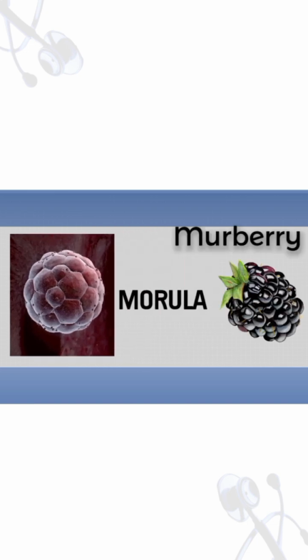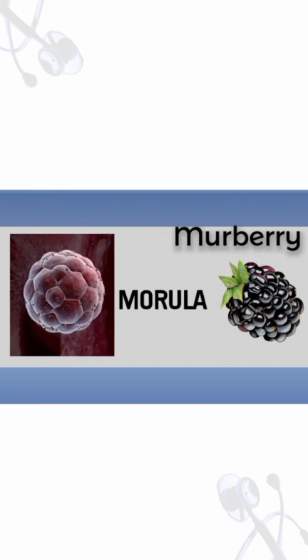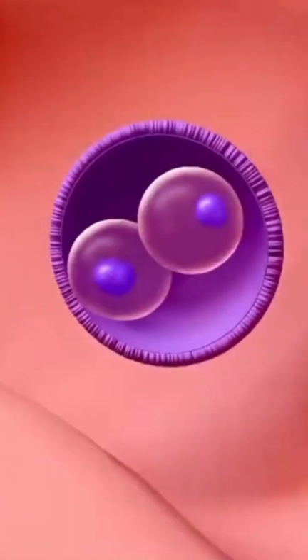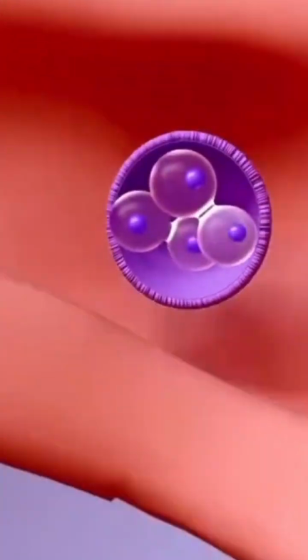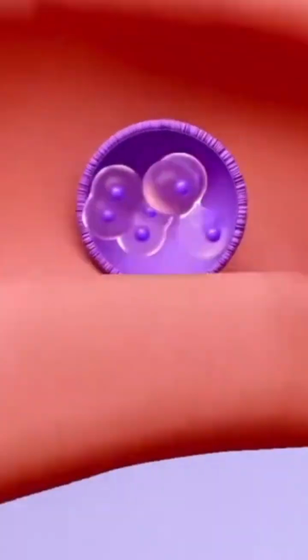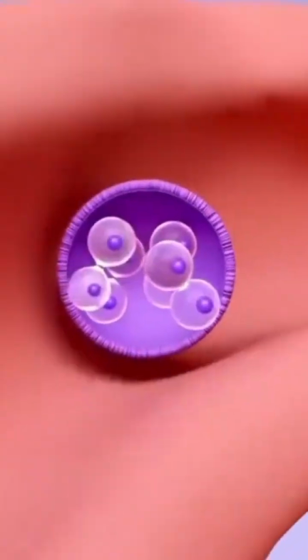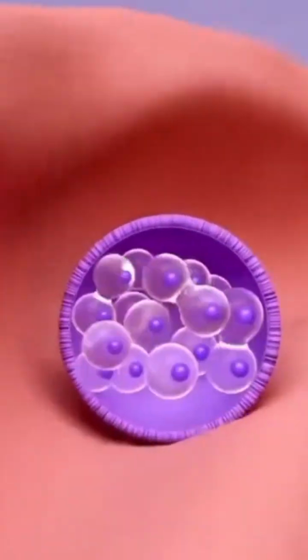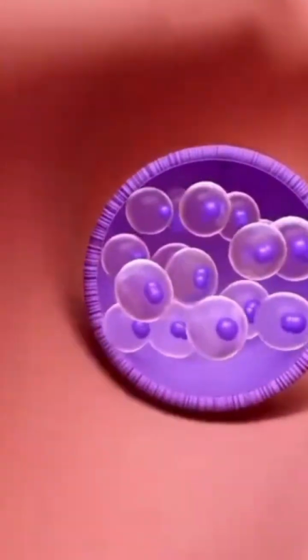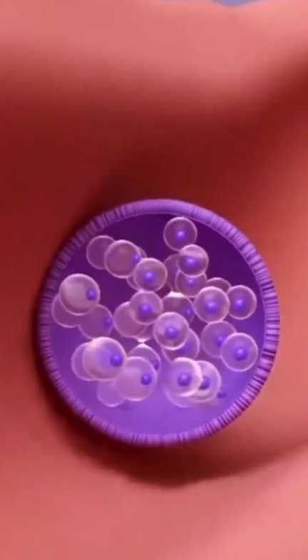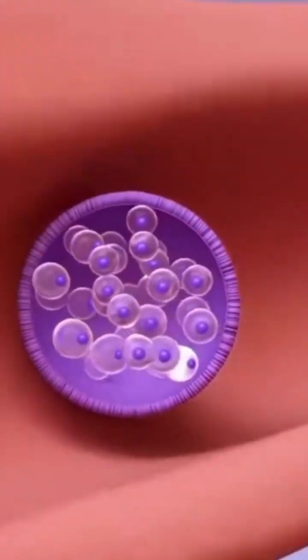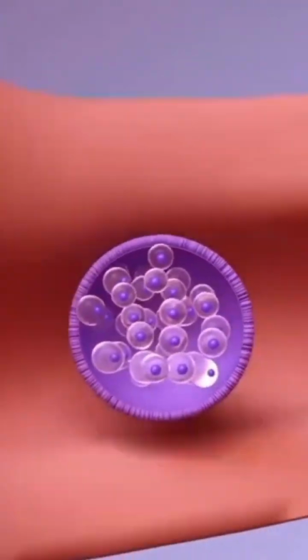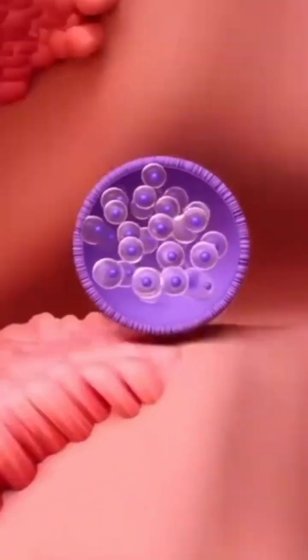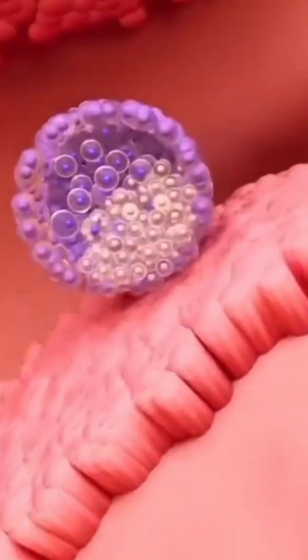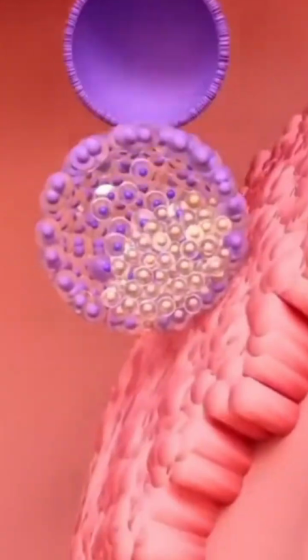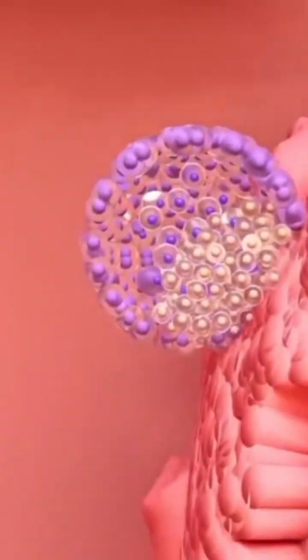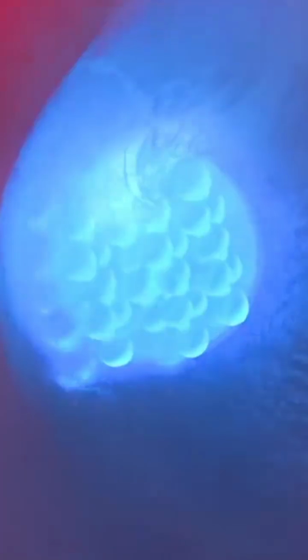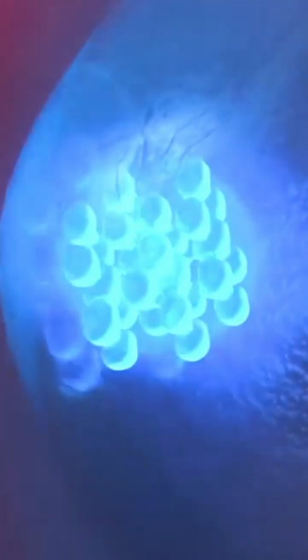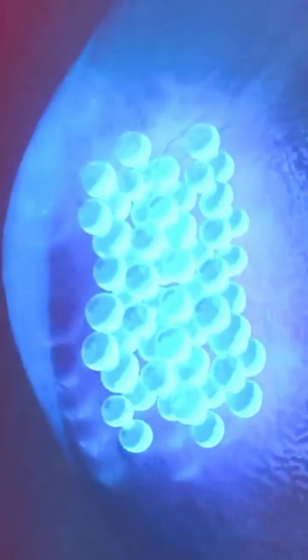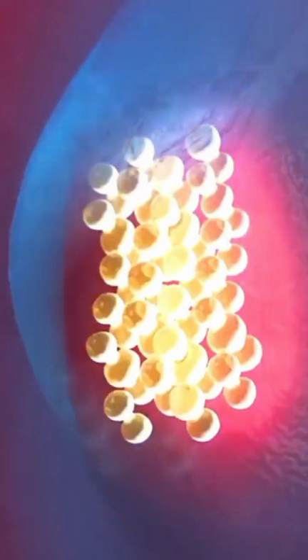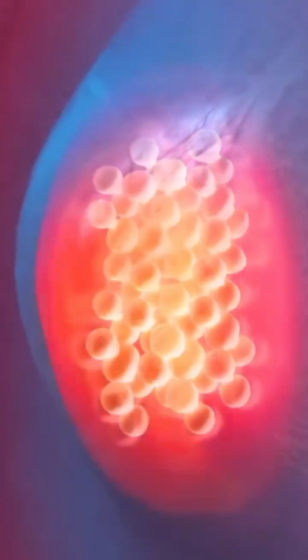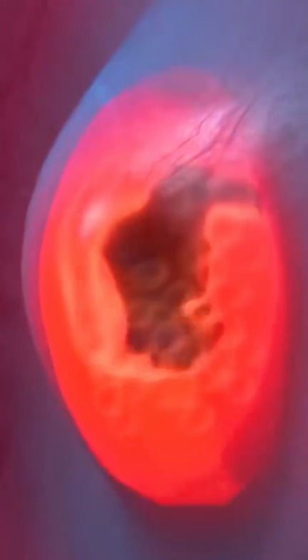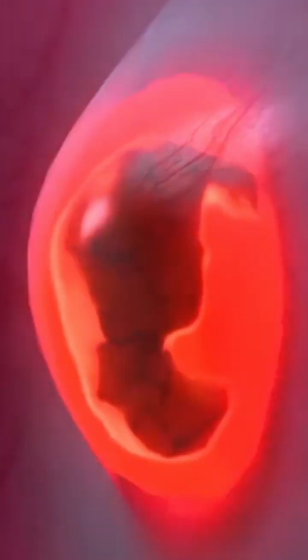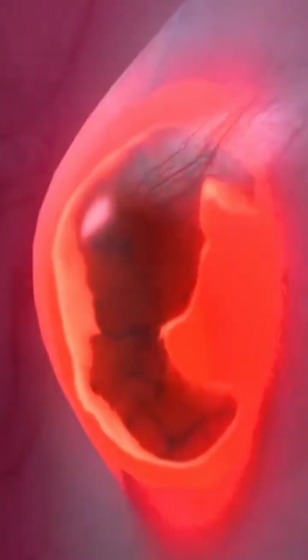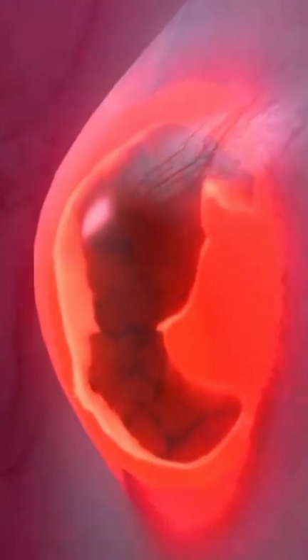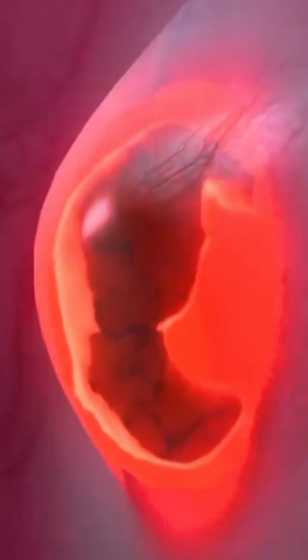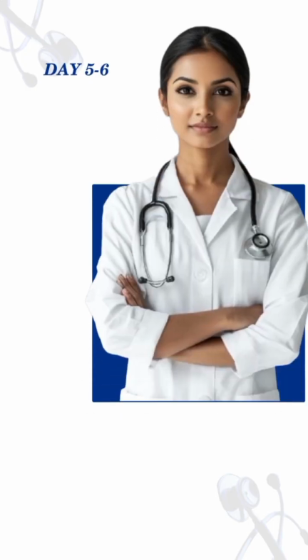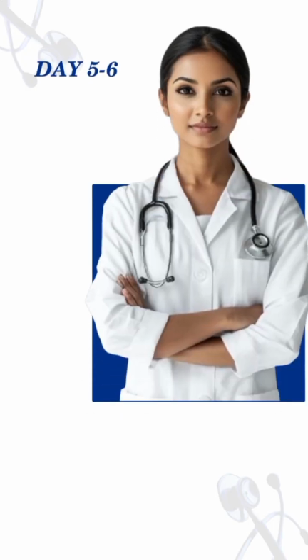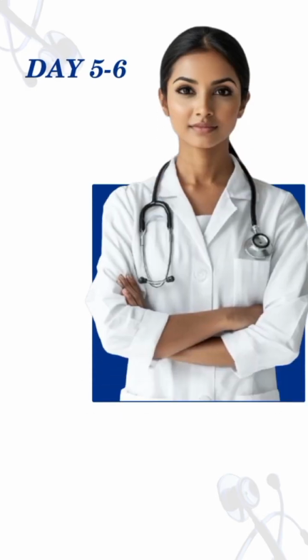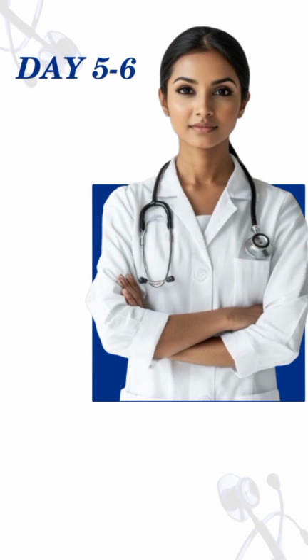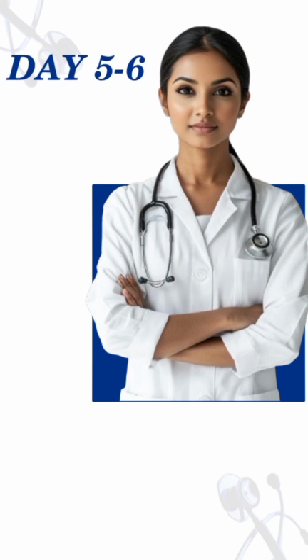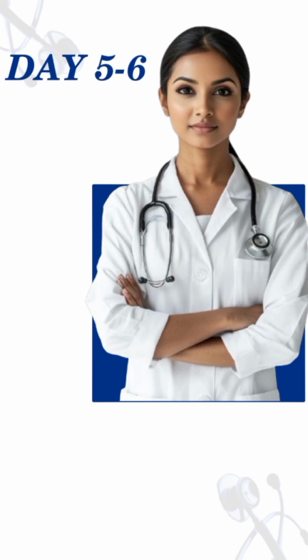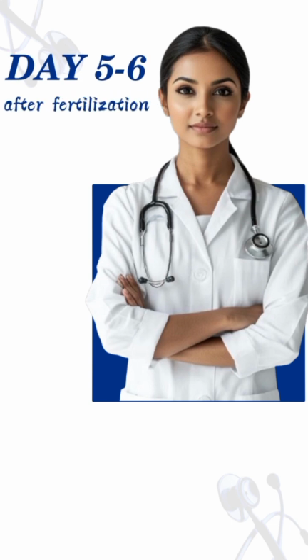By this time, it starts traveling from where fertilization takes place — at the fallopian tube — into the uterus, where it will be heading for implantation.